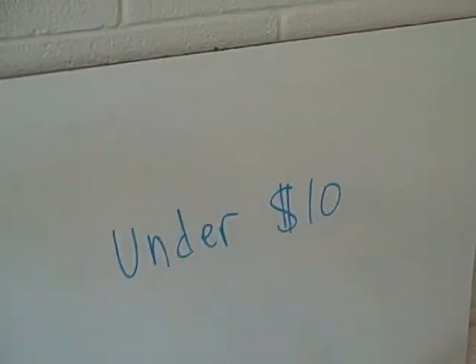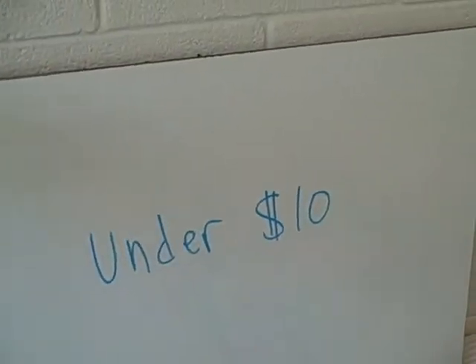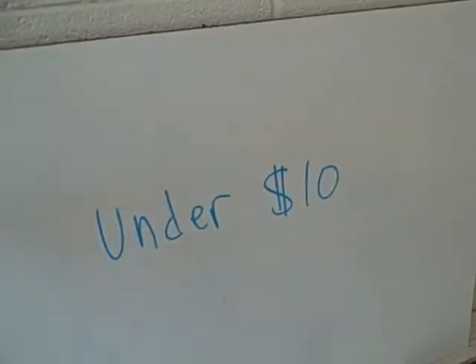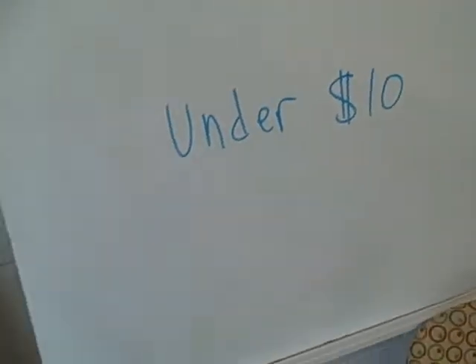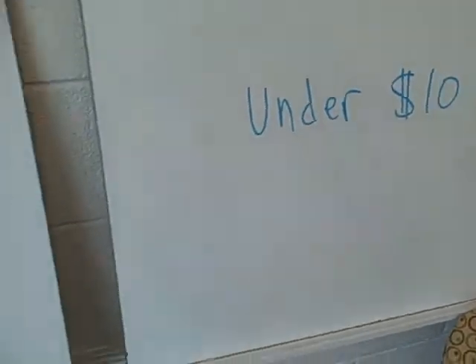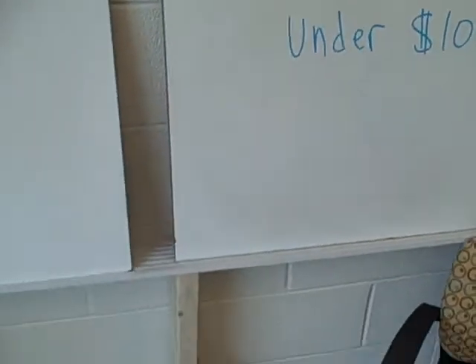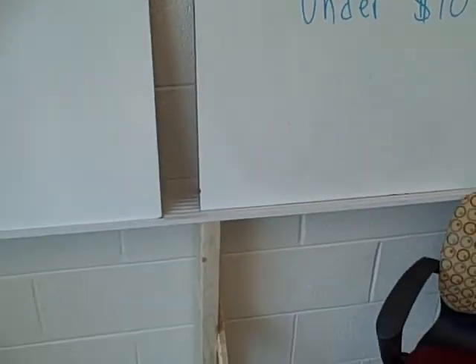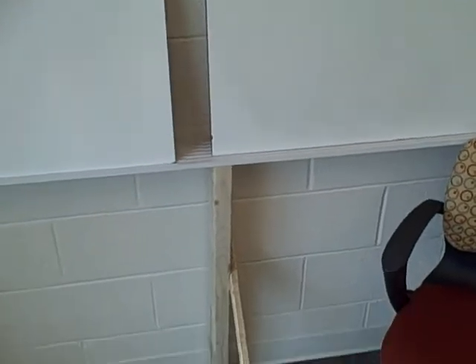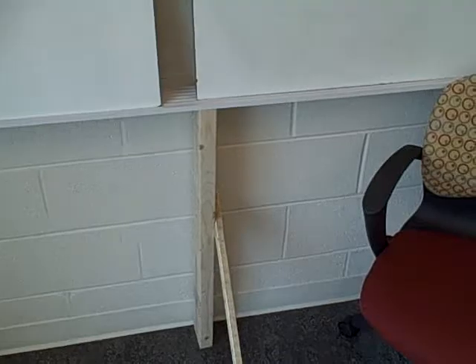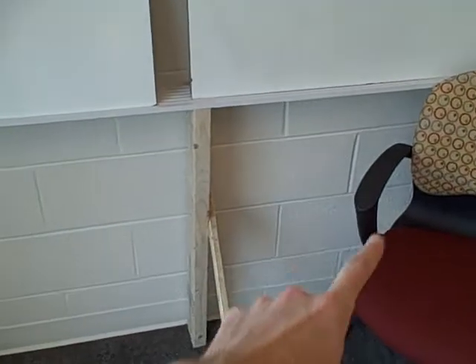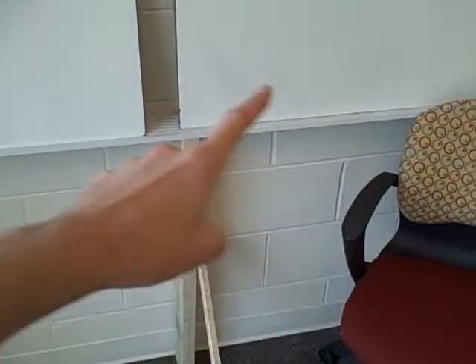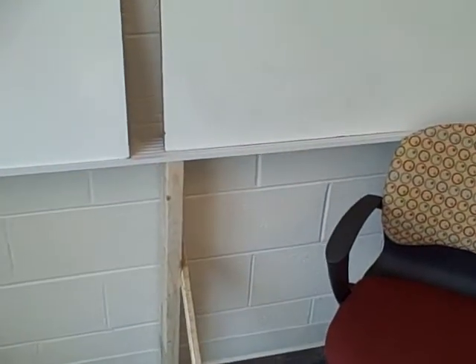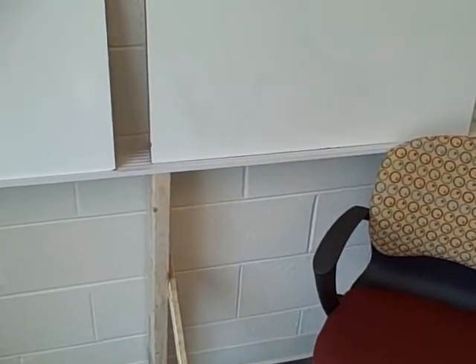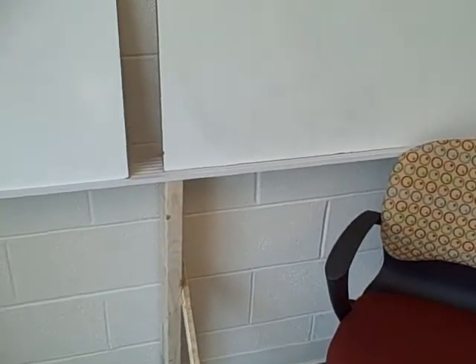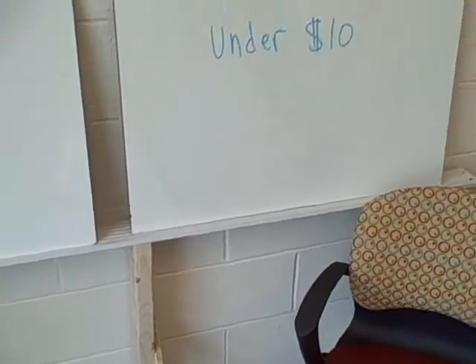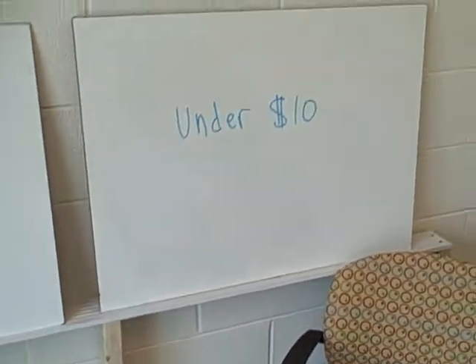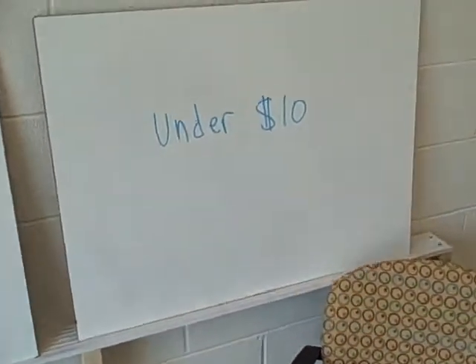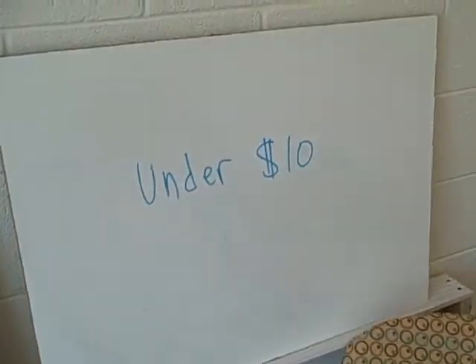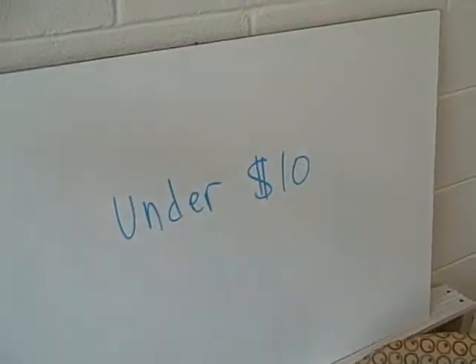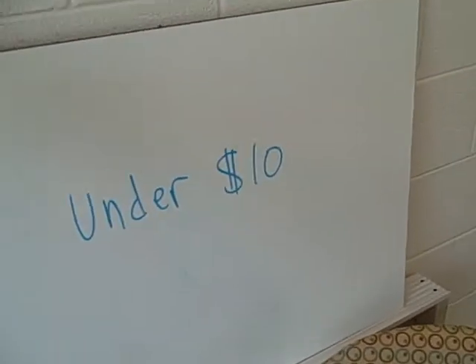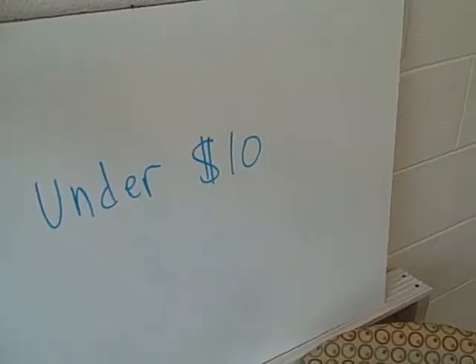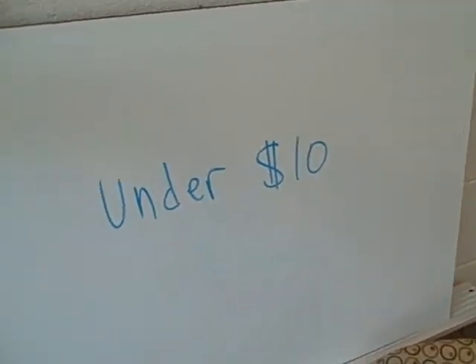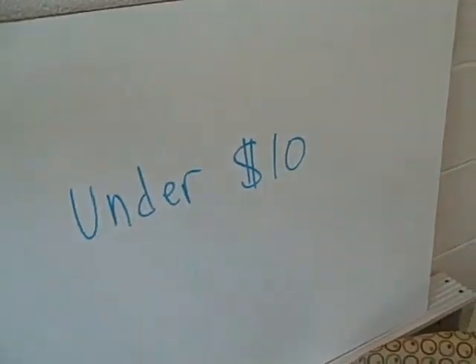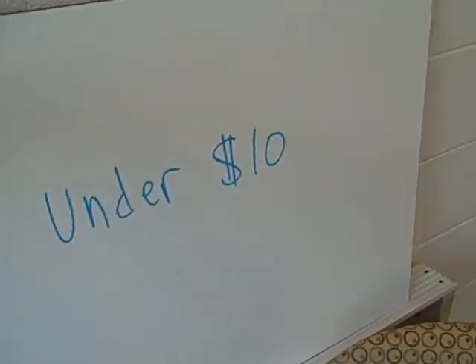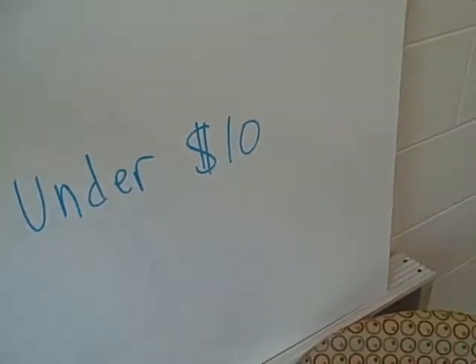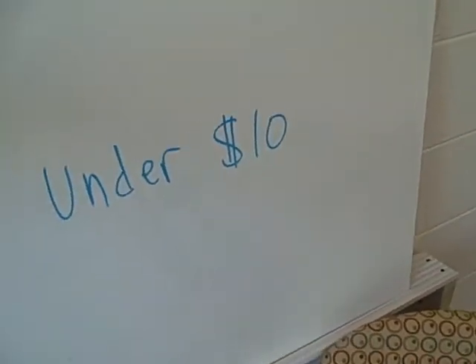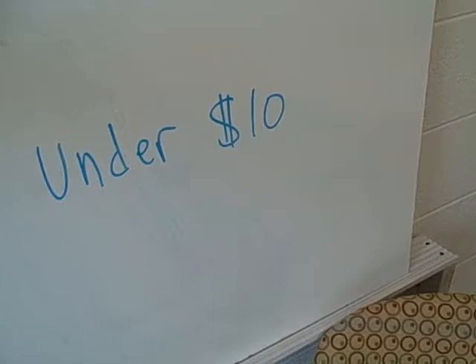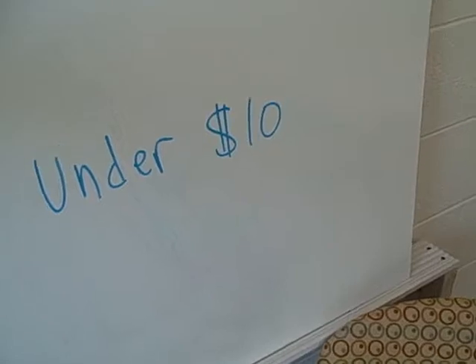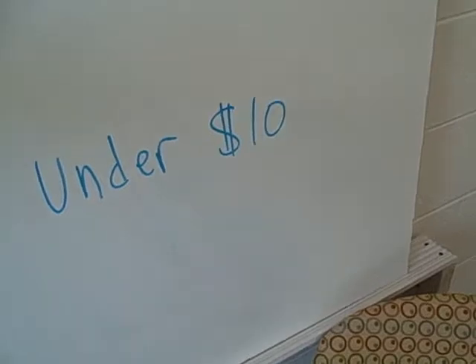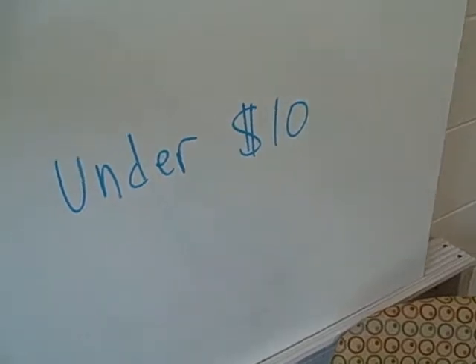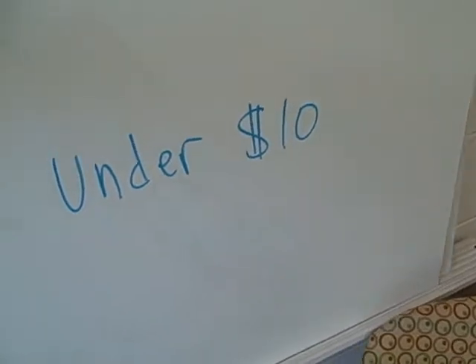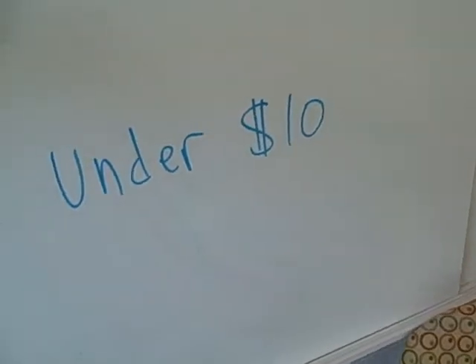All the materials I used to create this frame — which can be moved around the school wherever you want to go — everything is under $10.